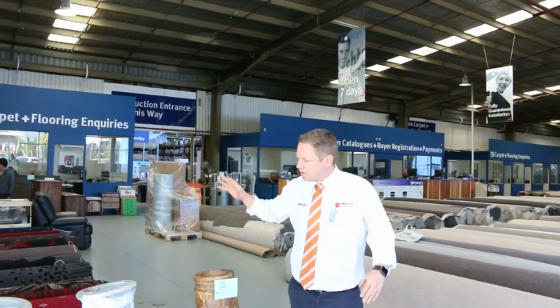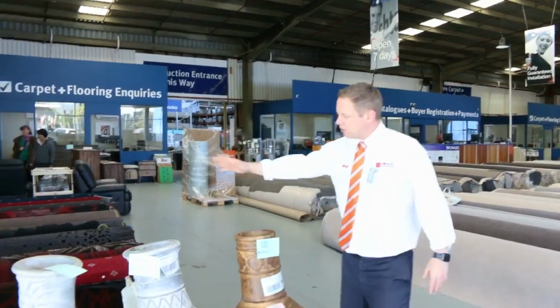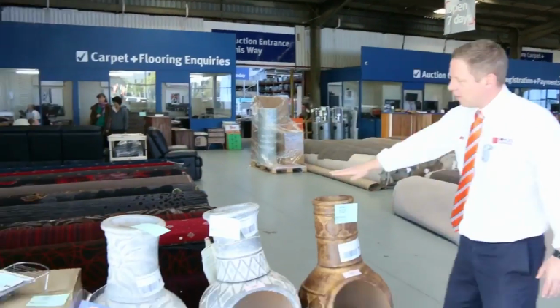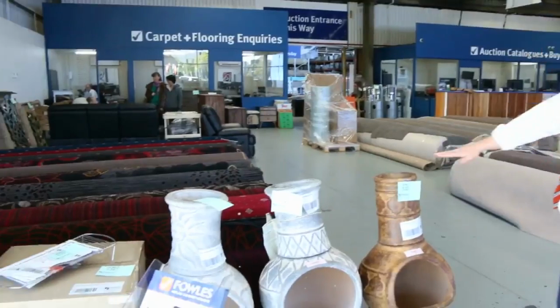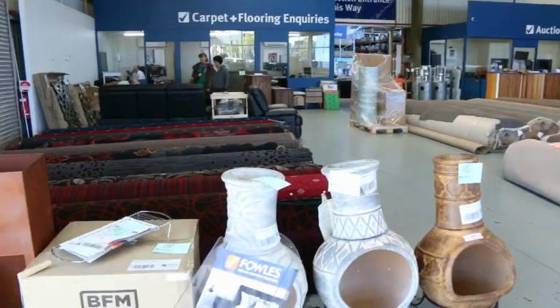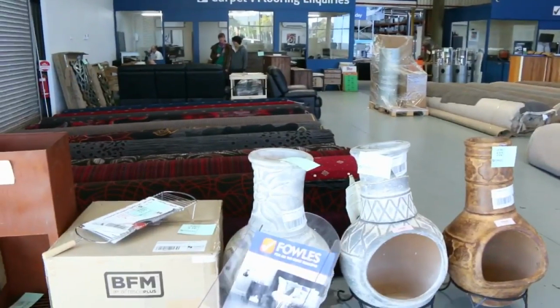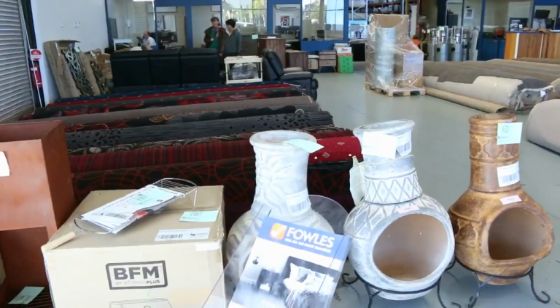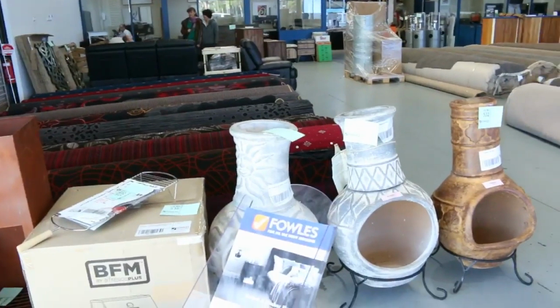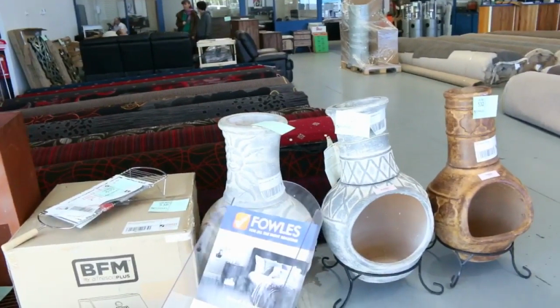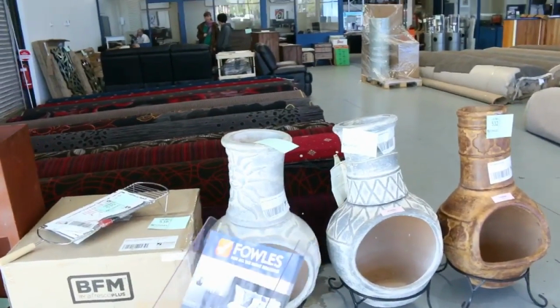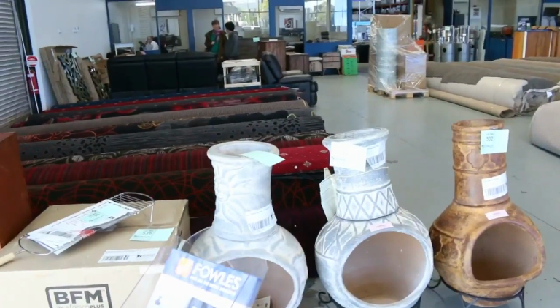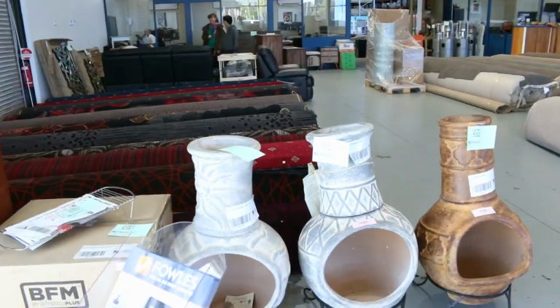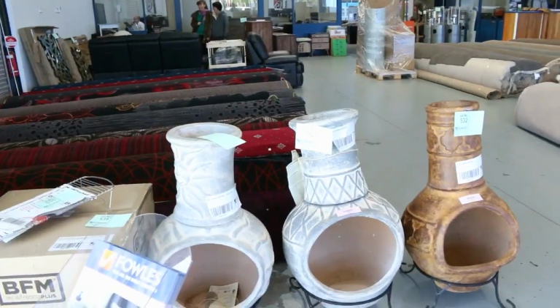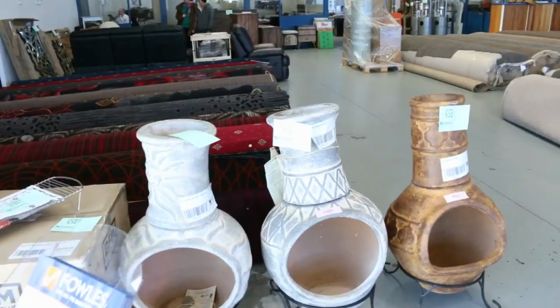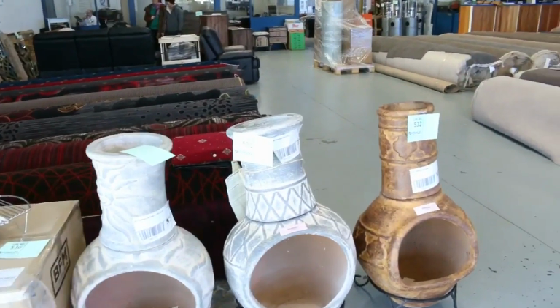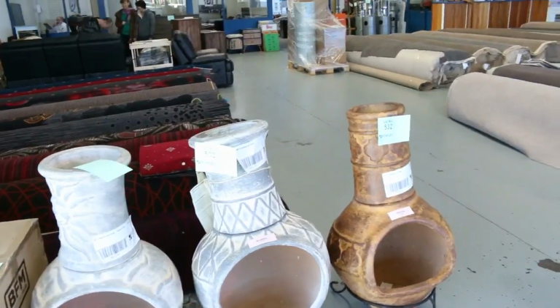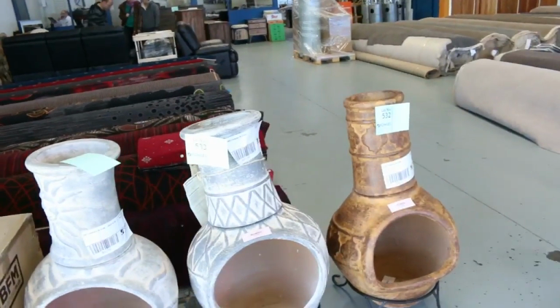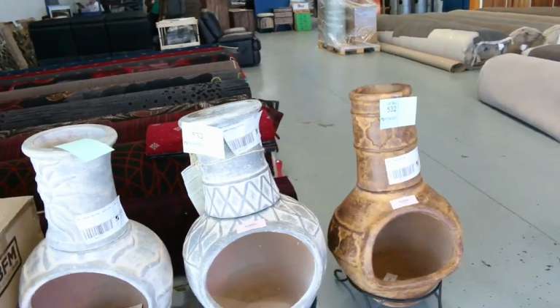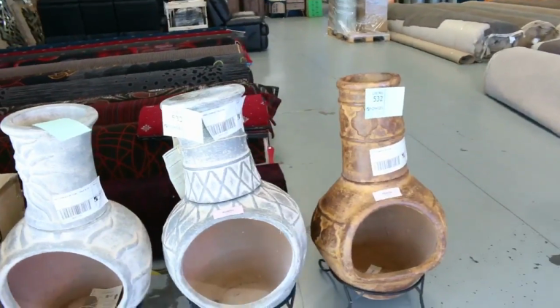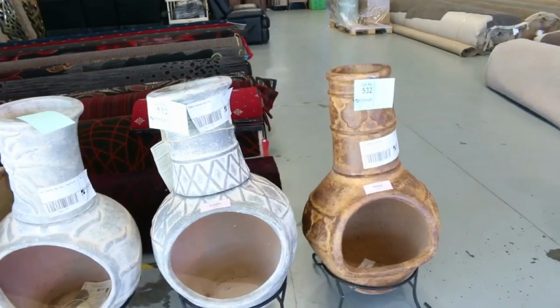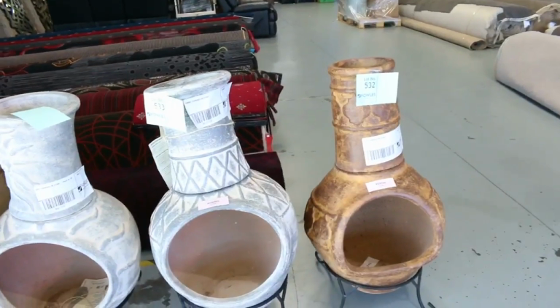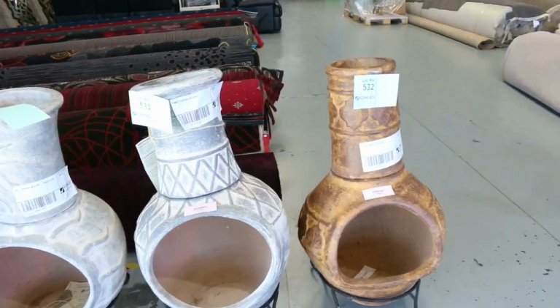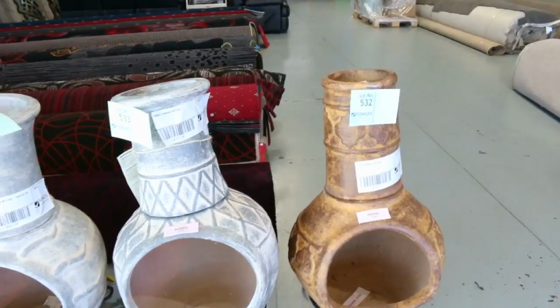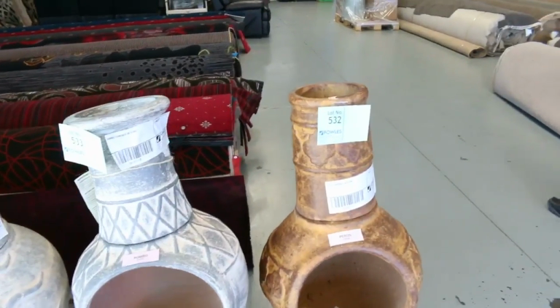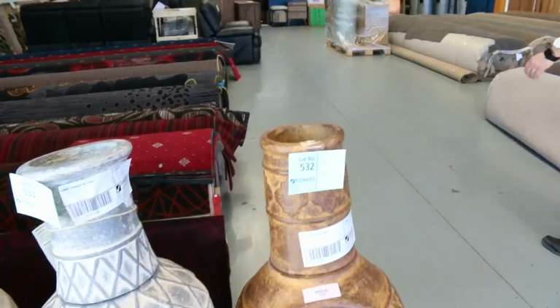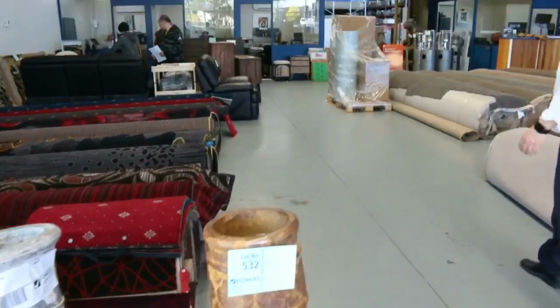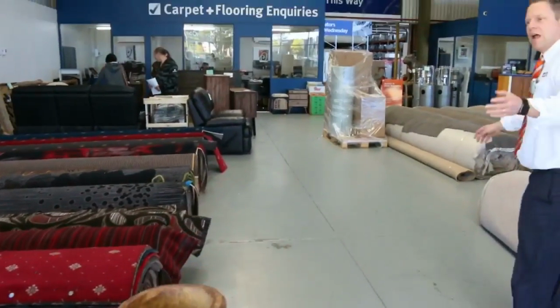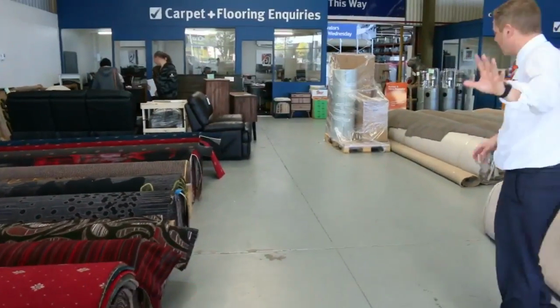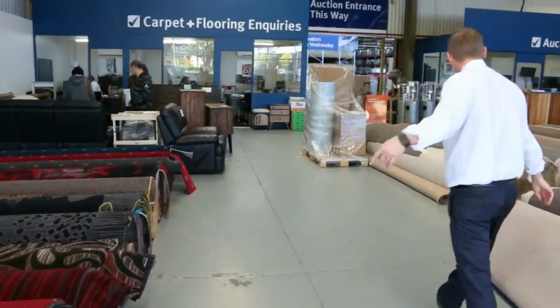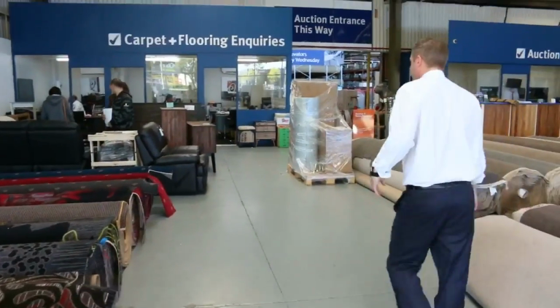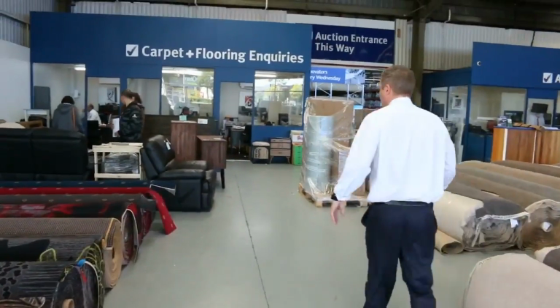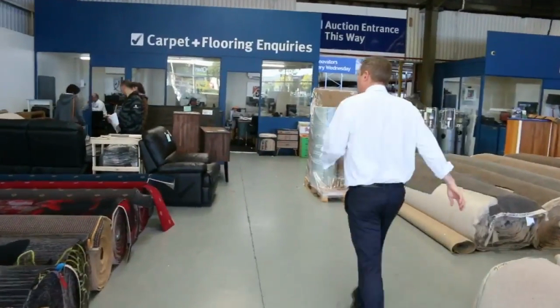Towards the end of the auction I just got a delivery of some chimeneas in here. Probably around seventy to a hundred dollars on those, so they'll be nice buying for someone.